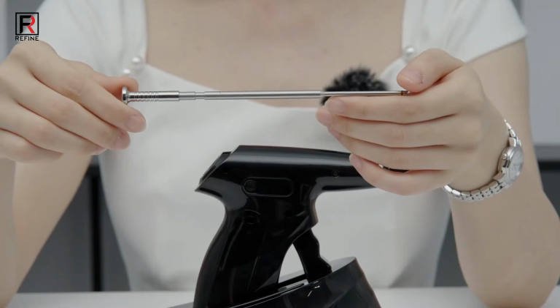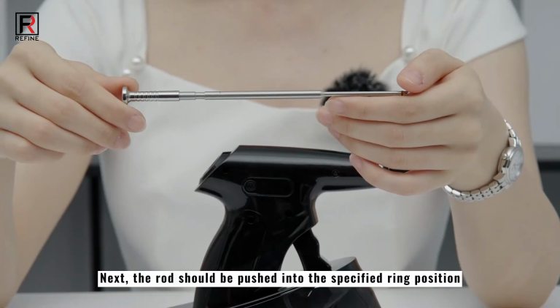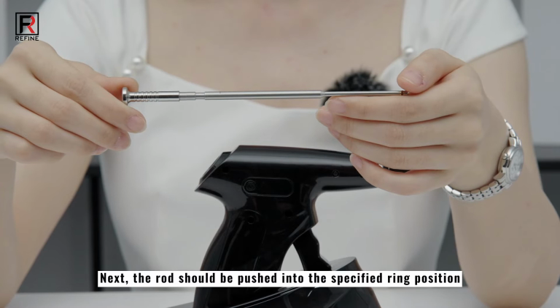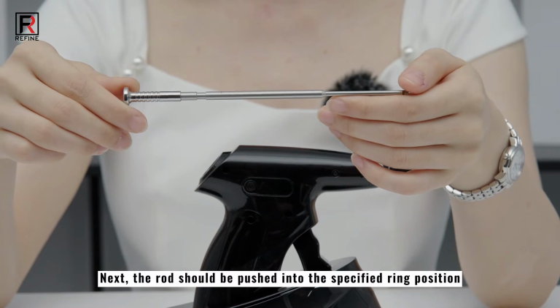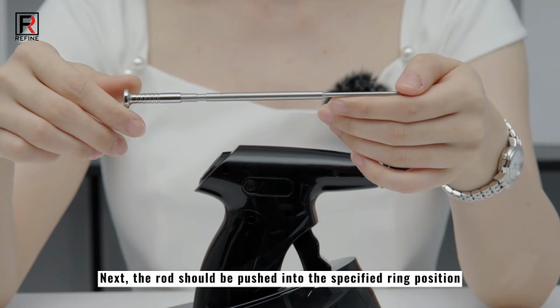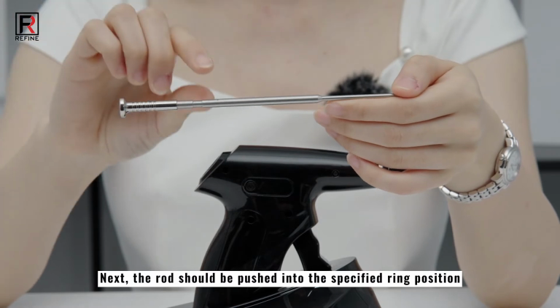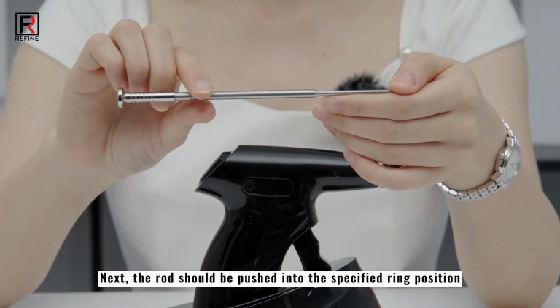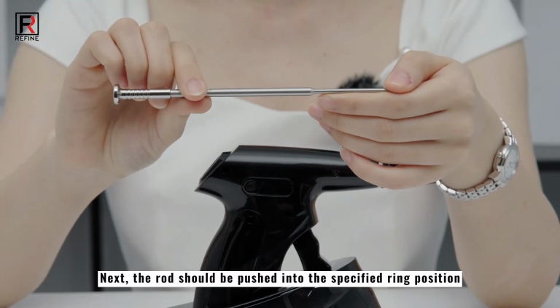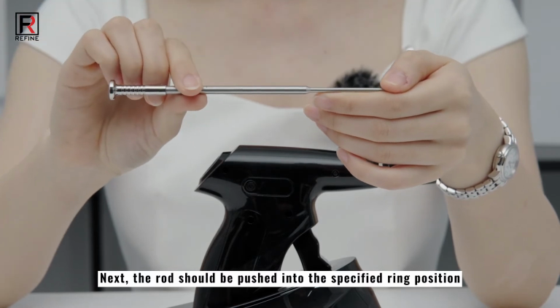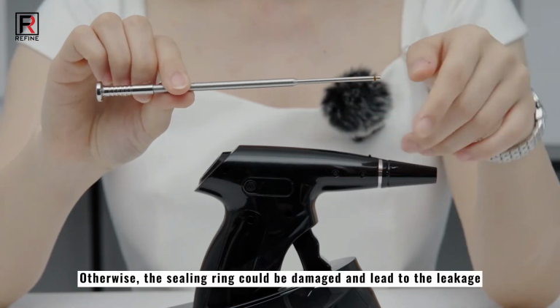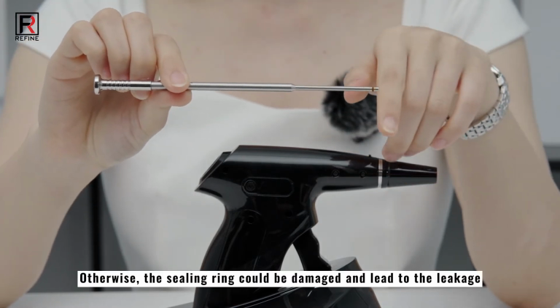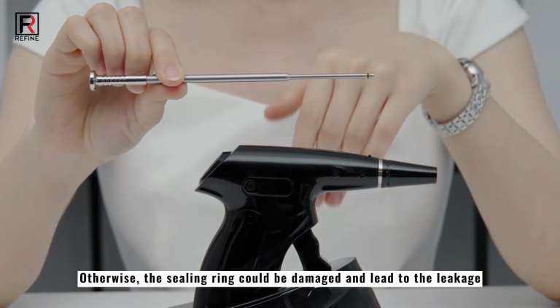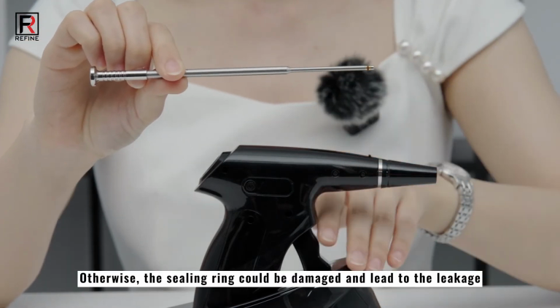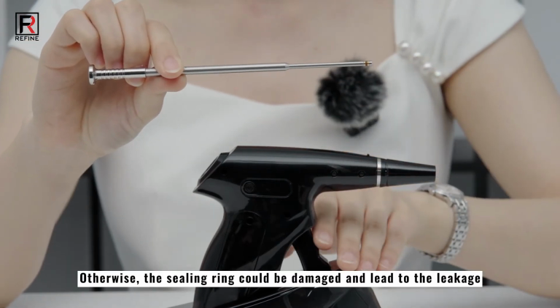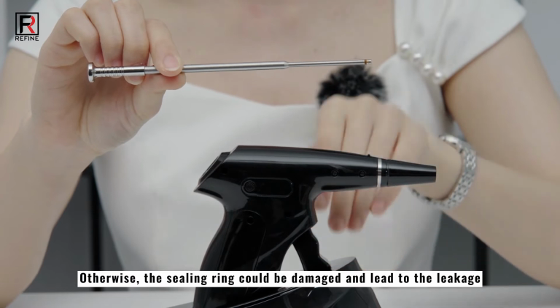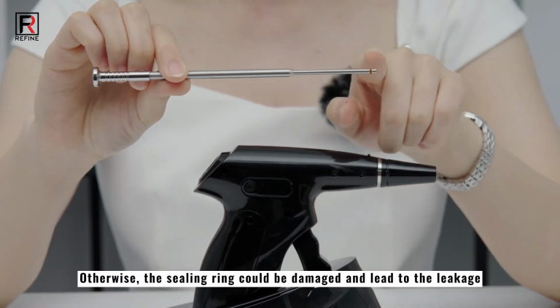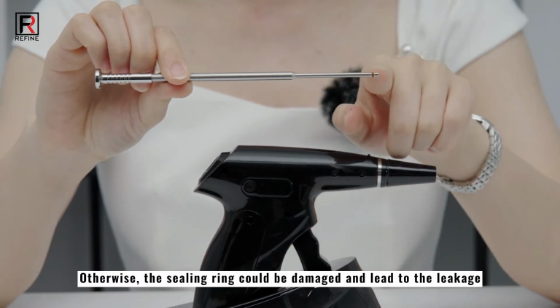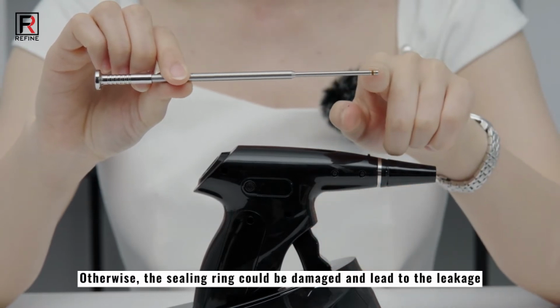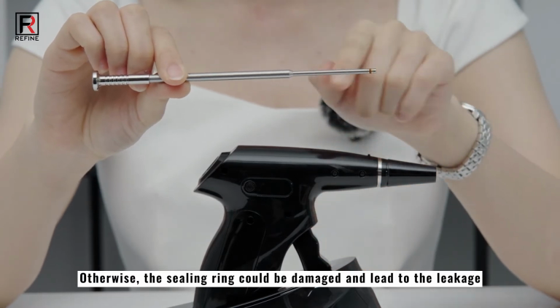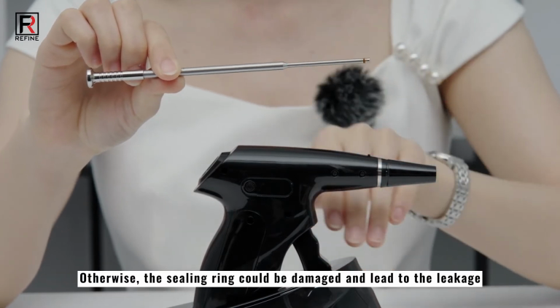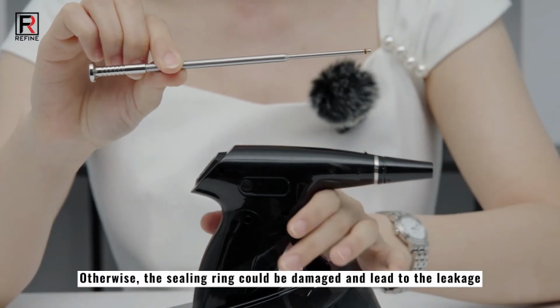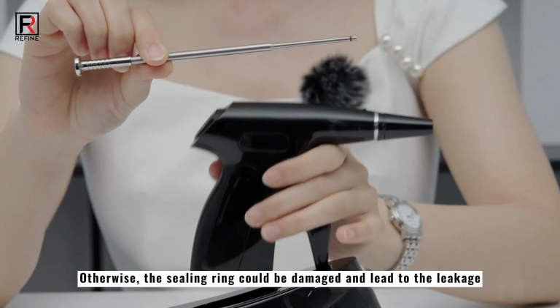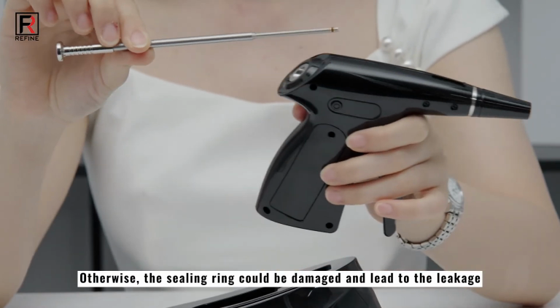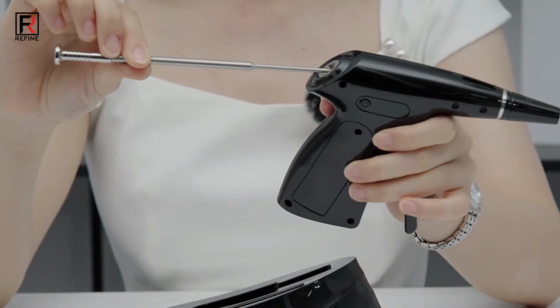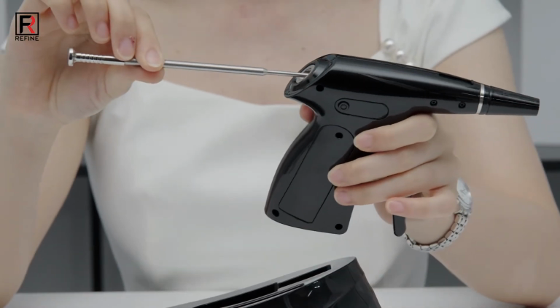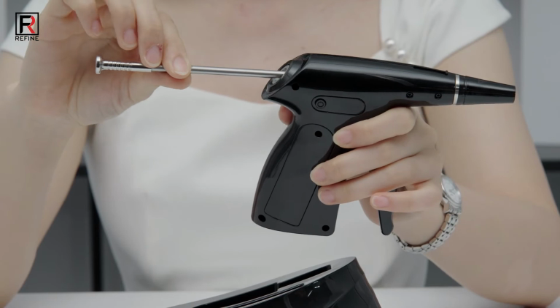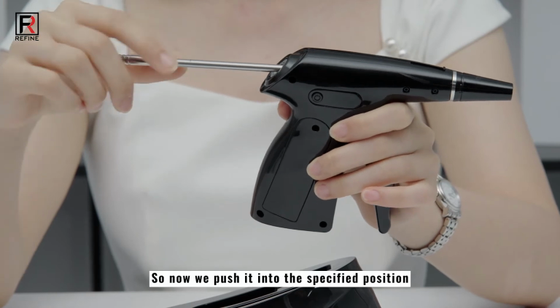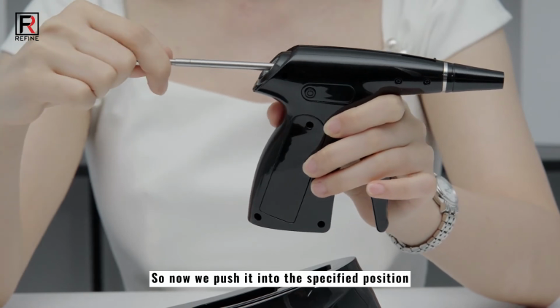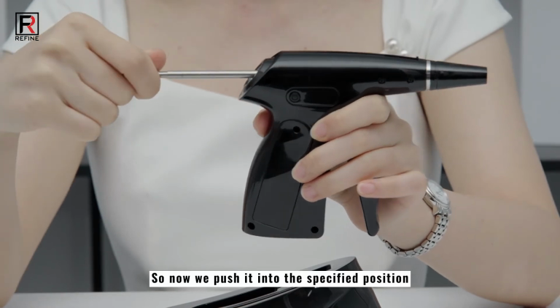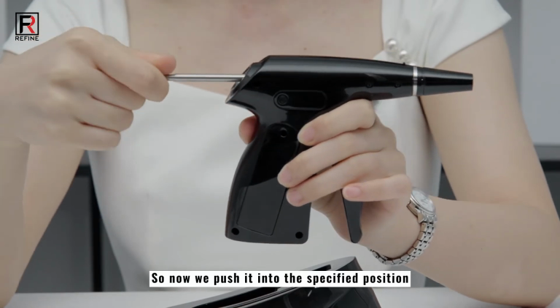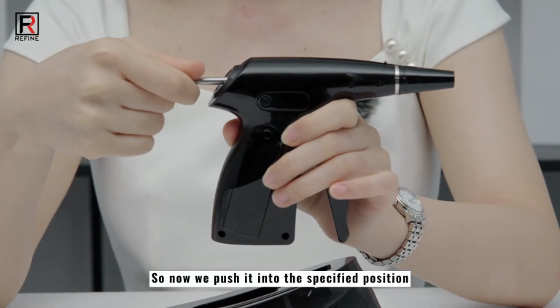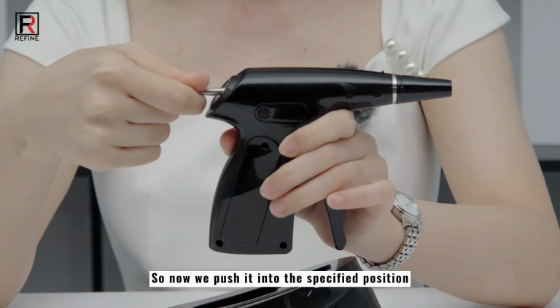Next, the rod should be pushed into the specified ring position. Otherwise, the sealing ring could be damaged and lead to leakage. So now we push it into the specified position.